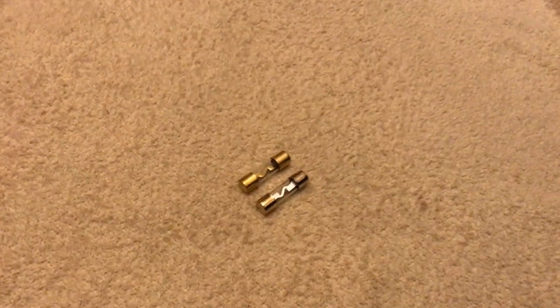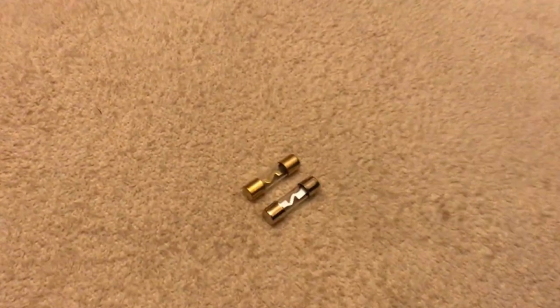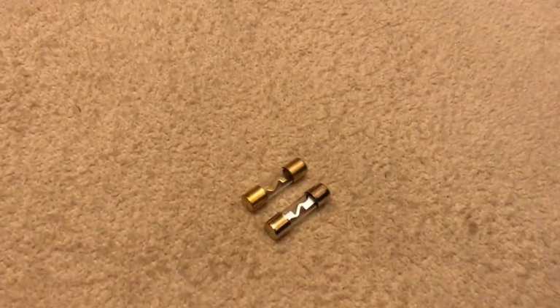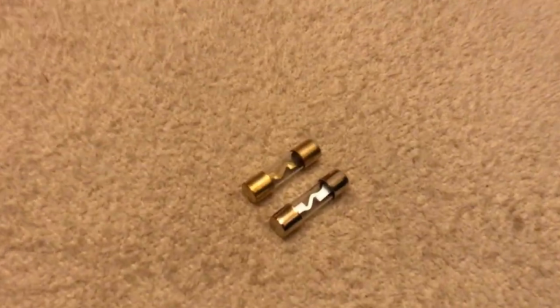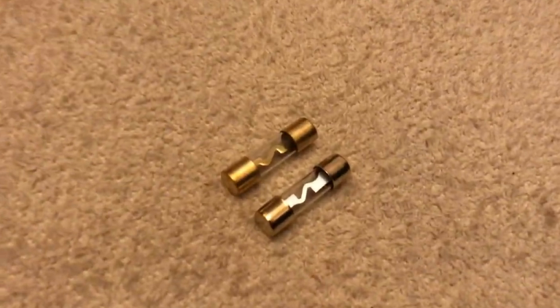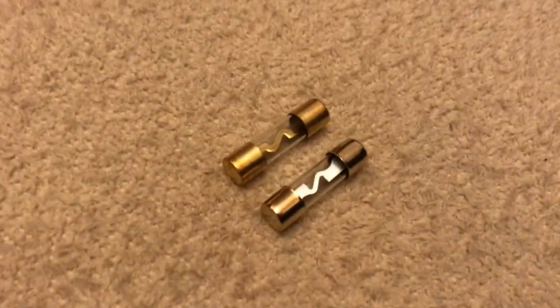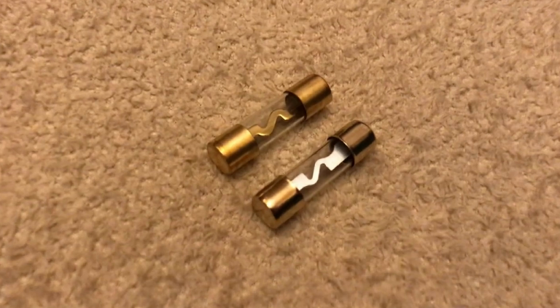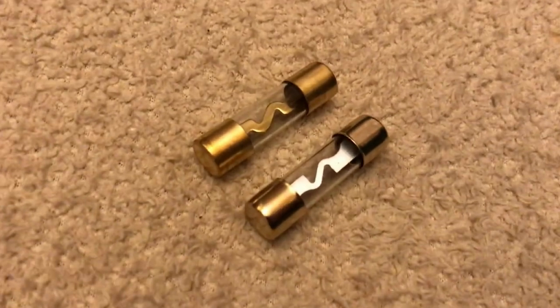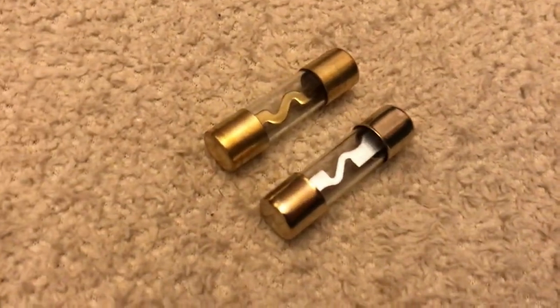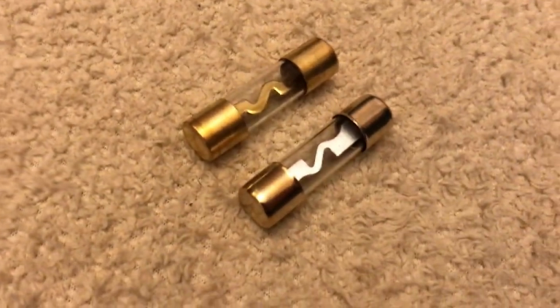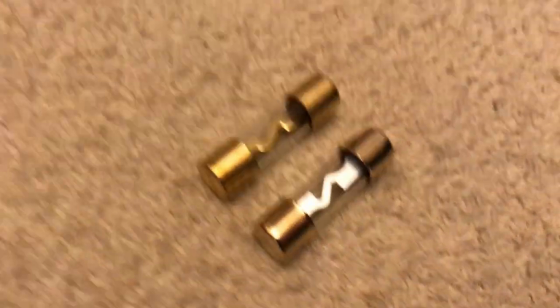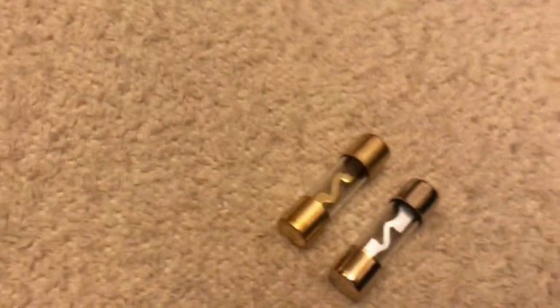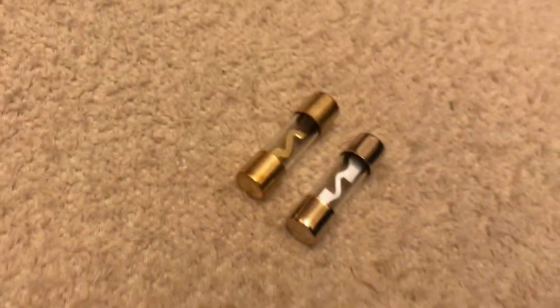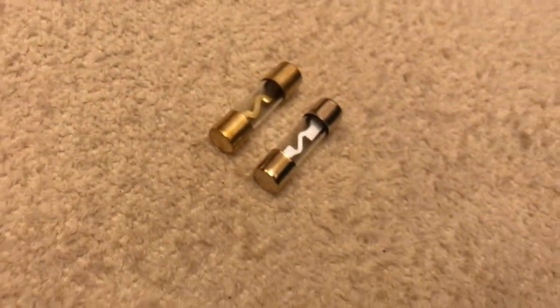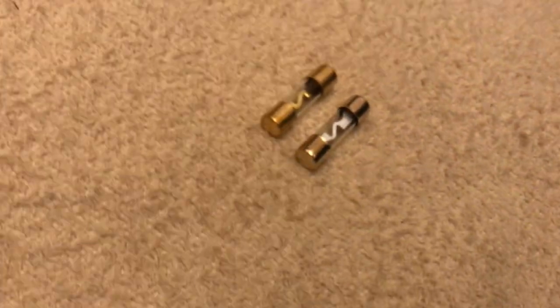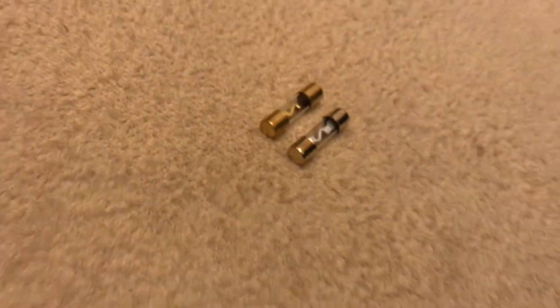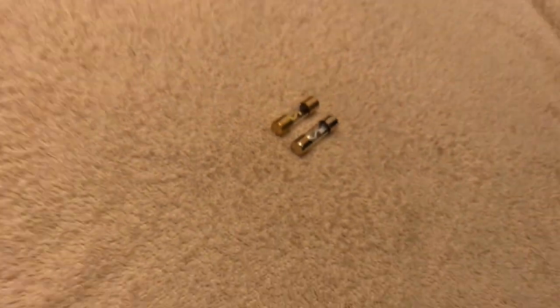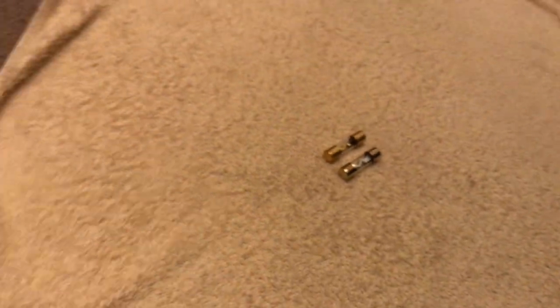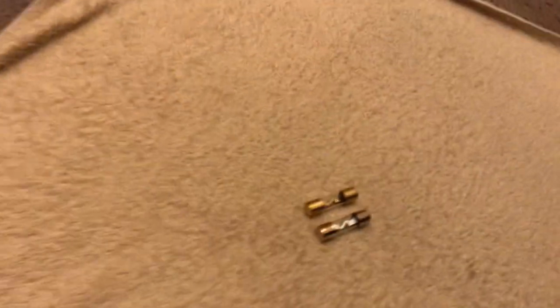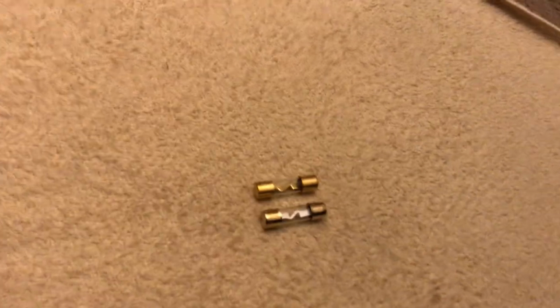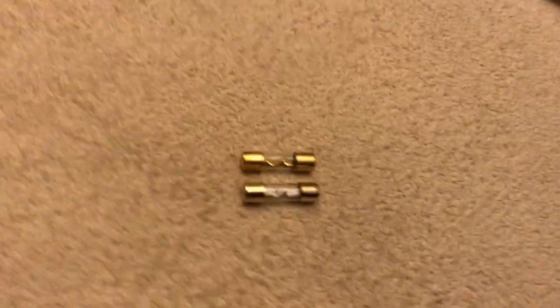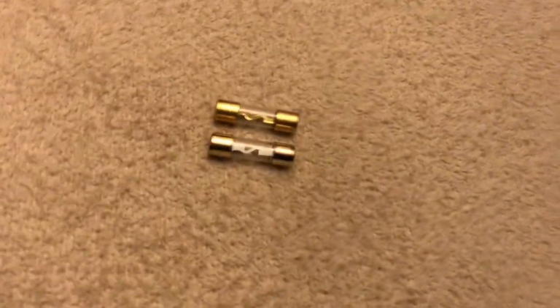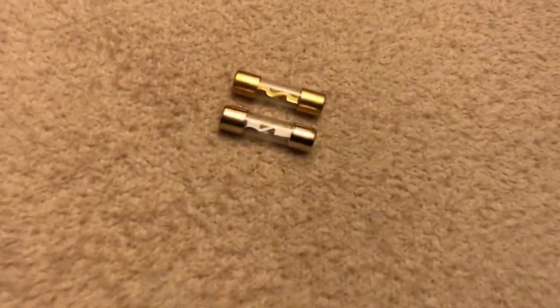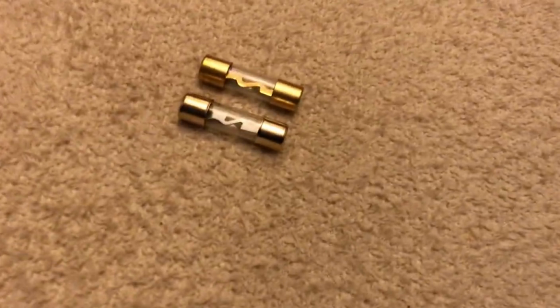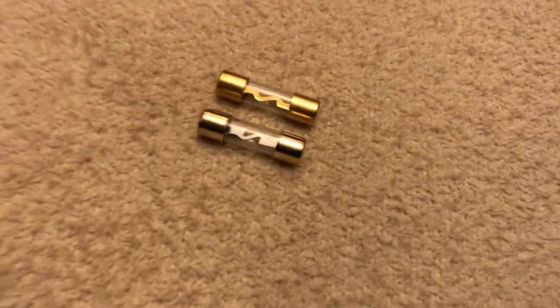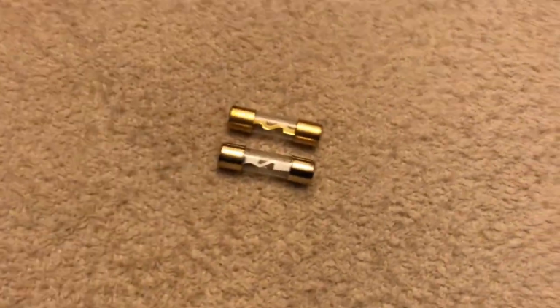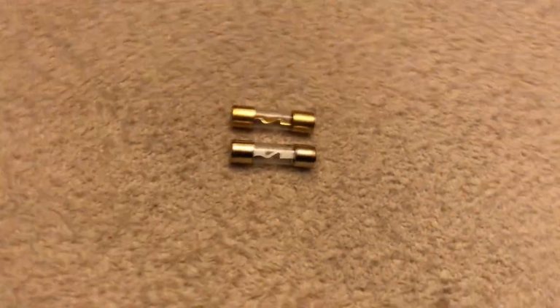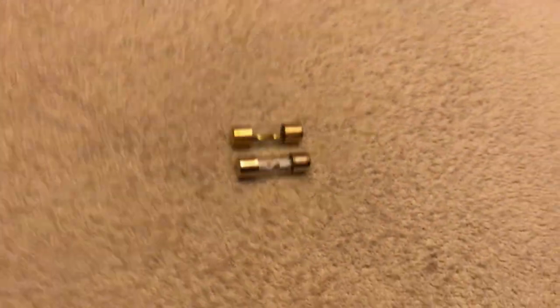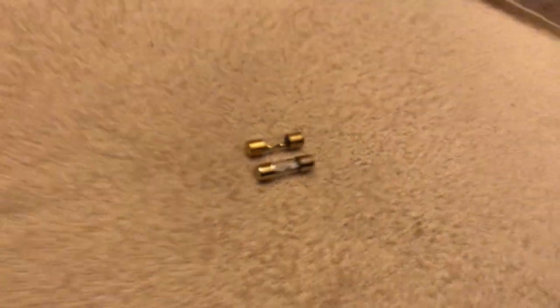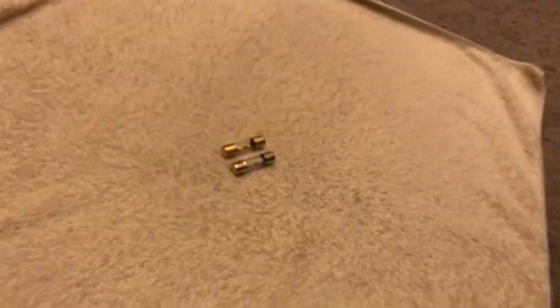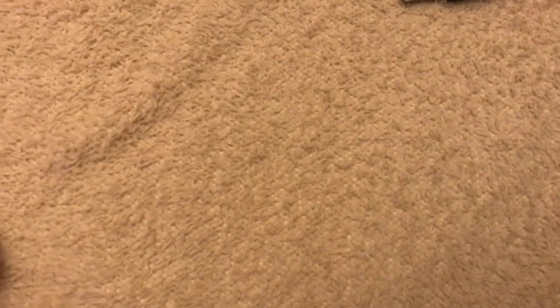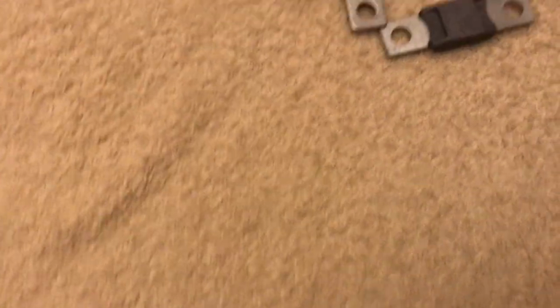So these are AGU fuses. I'd recommend these for small base setups, small electrical setups. They're quite cheap and easy to use, and also don't take up much space.